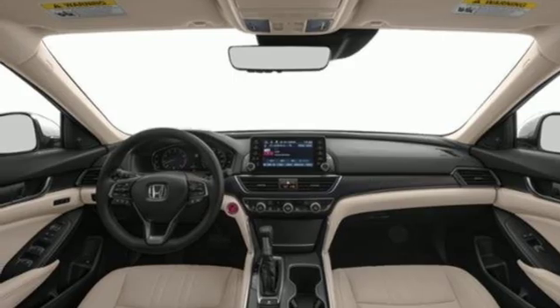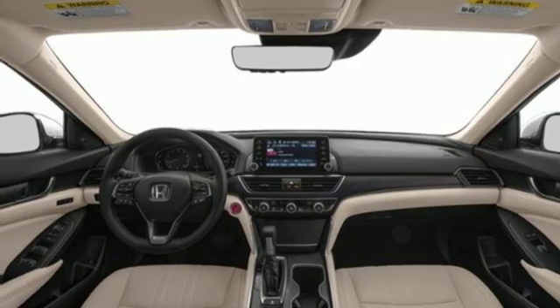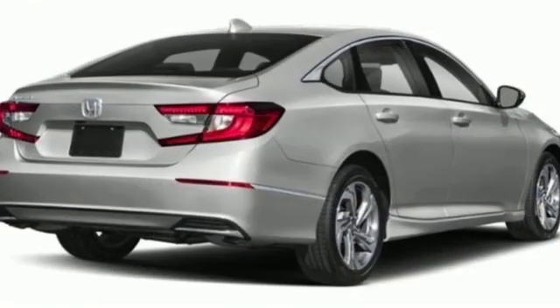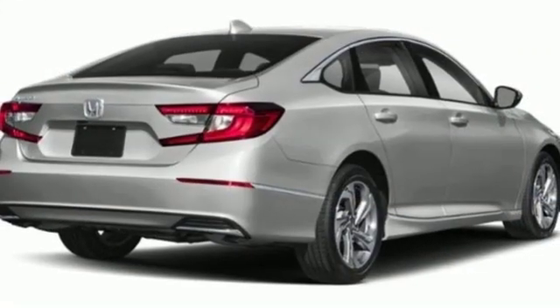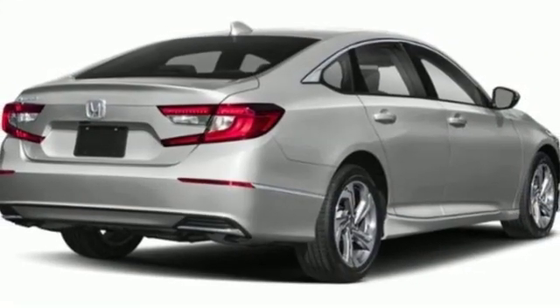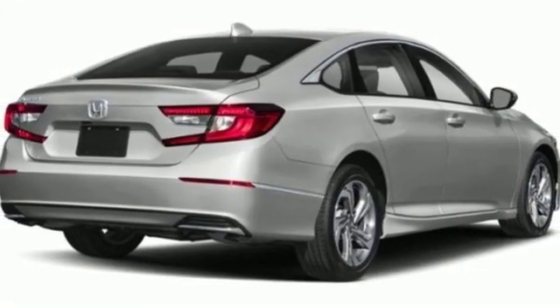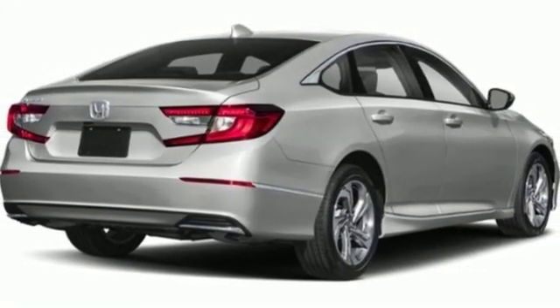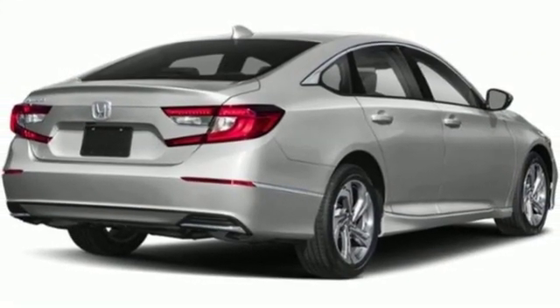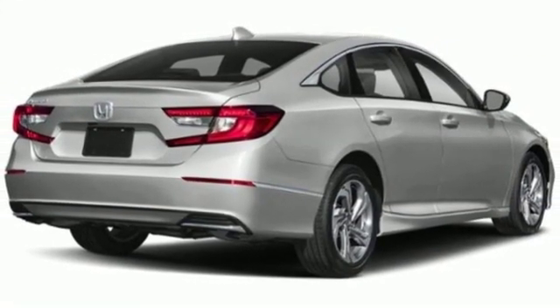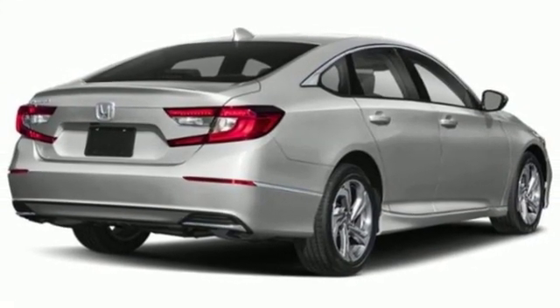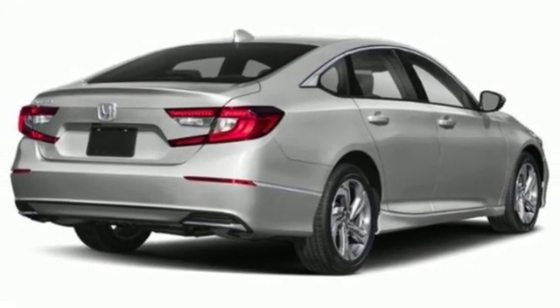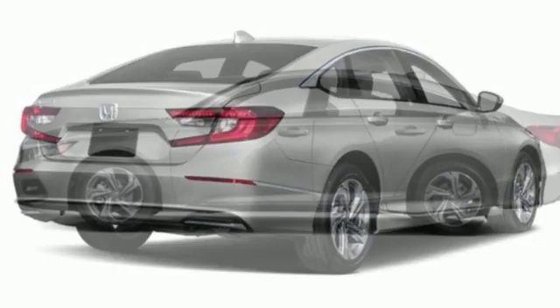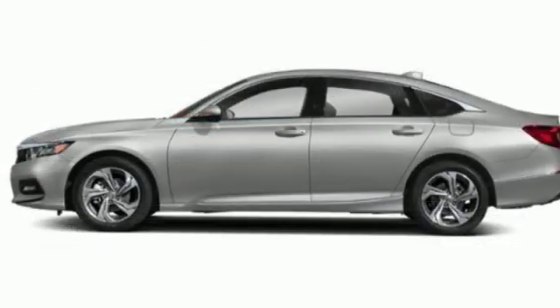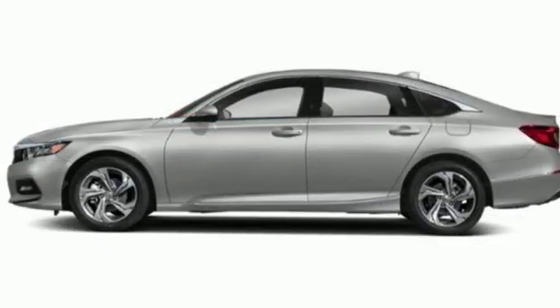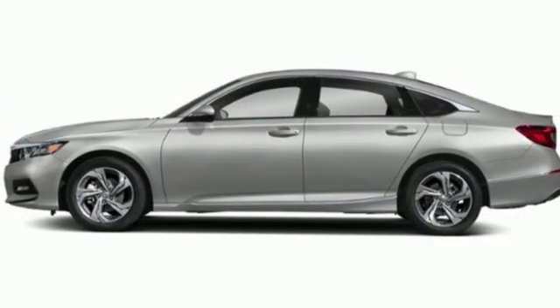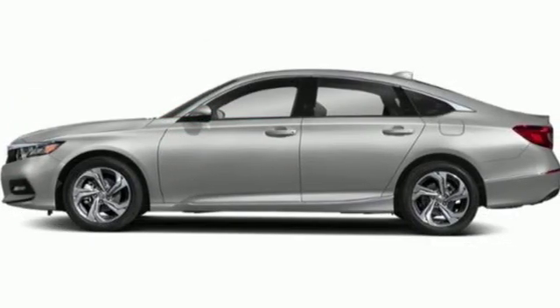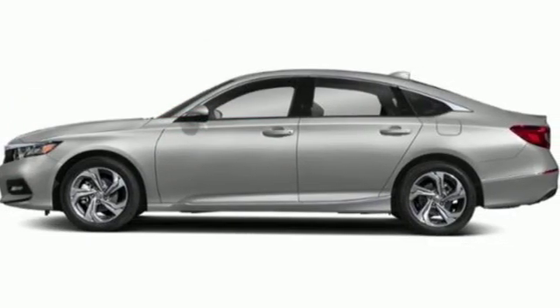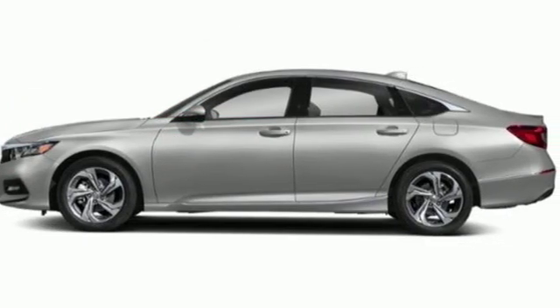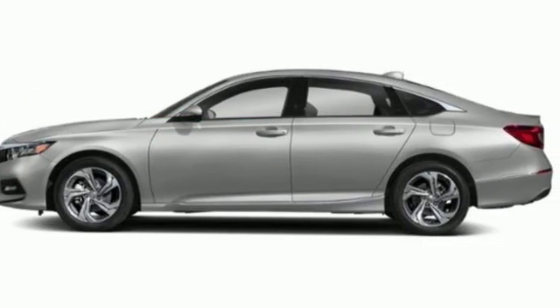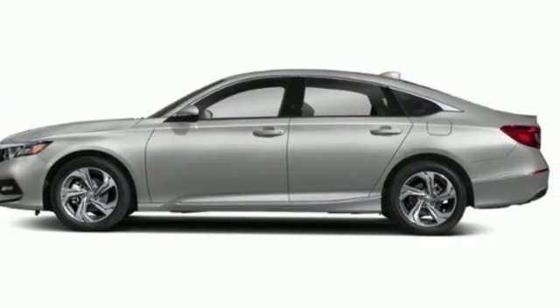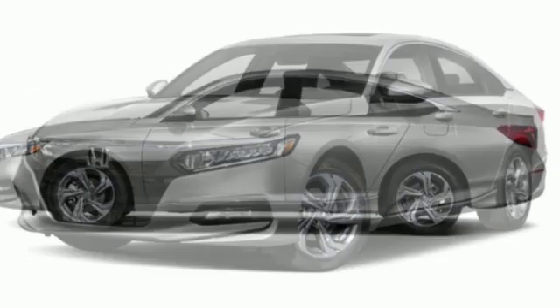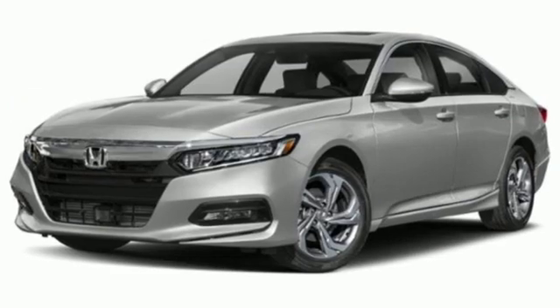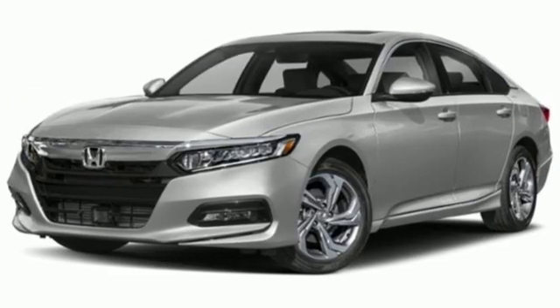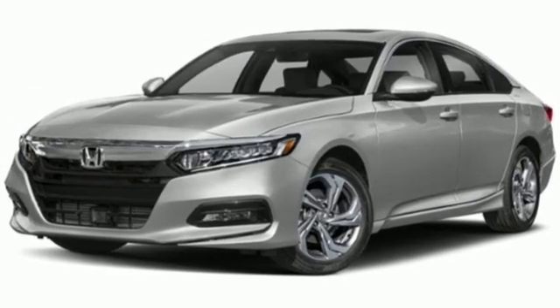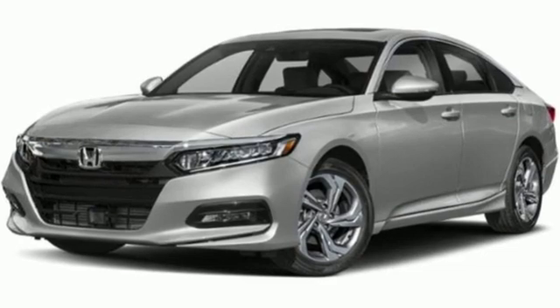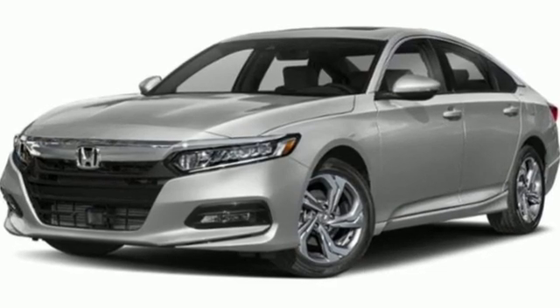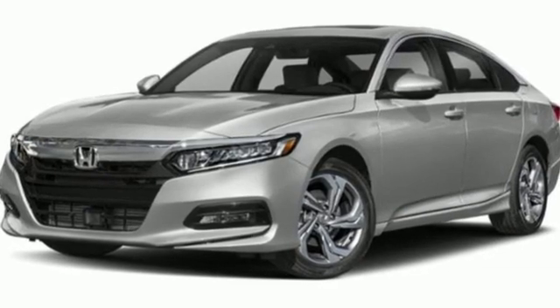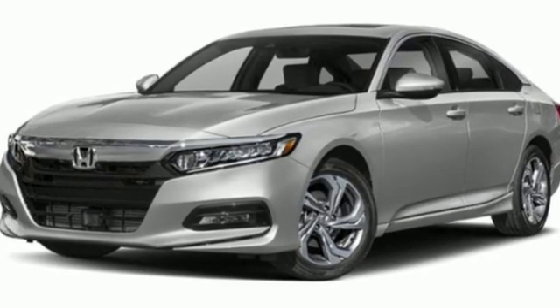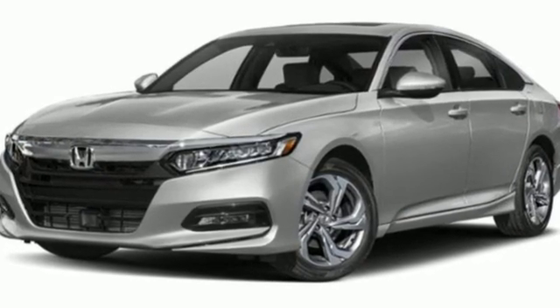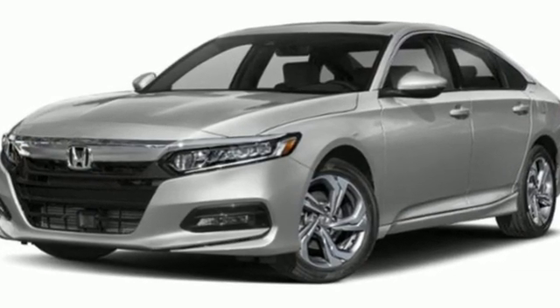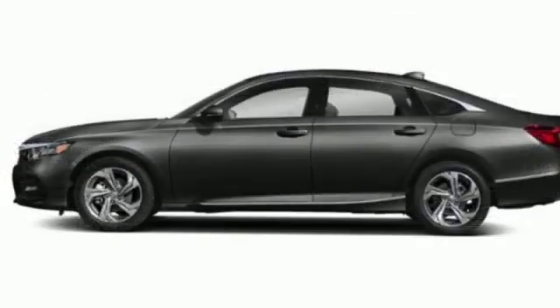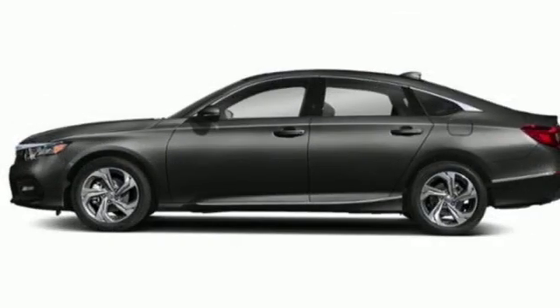Turbo inline four-cylinder engine, express open and close sliding and tilting sunroof, gas pressurized shocks, and continuously variable automatic transmission. It's a Honda, so longevity comes standard.